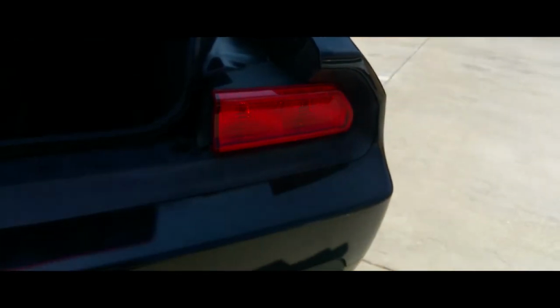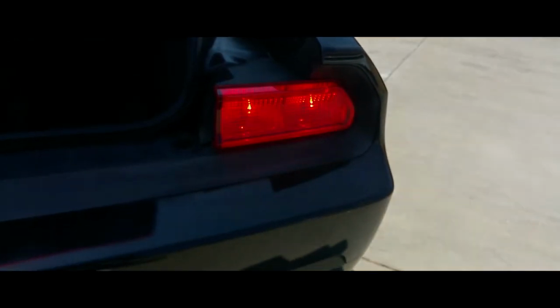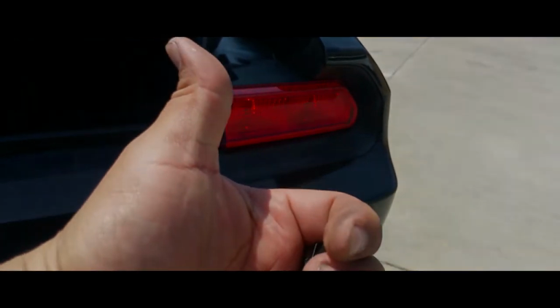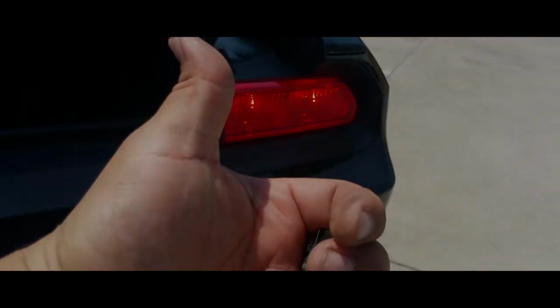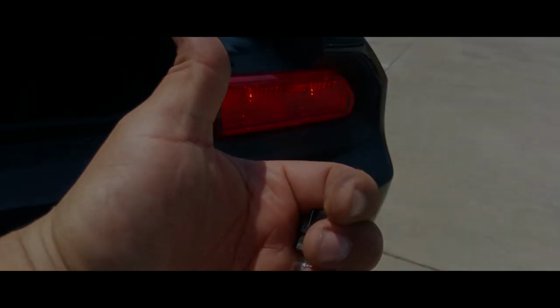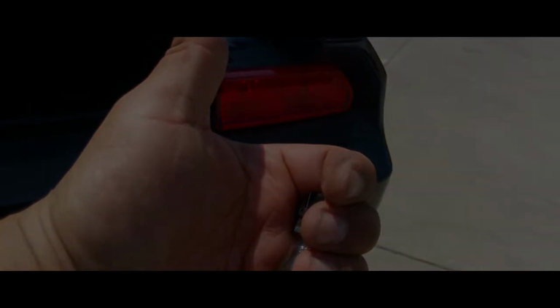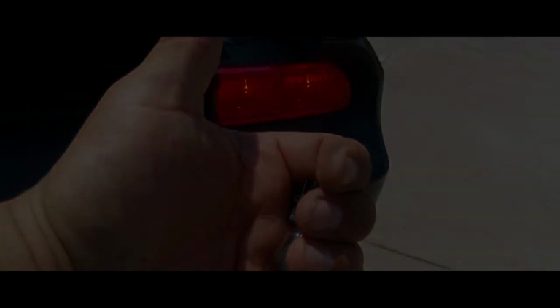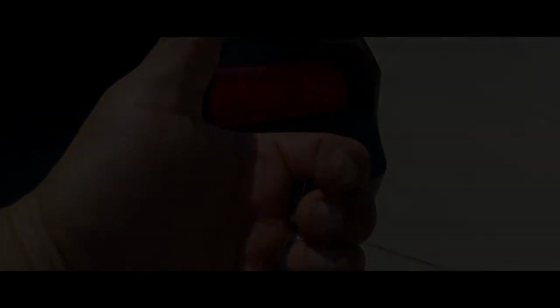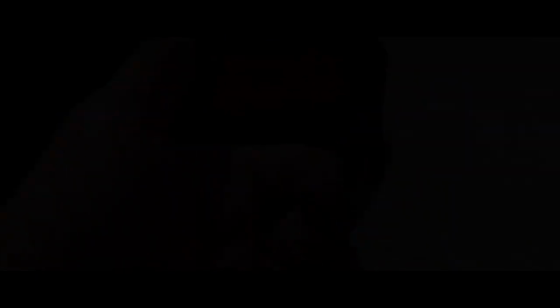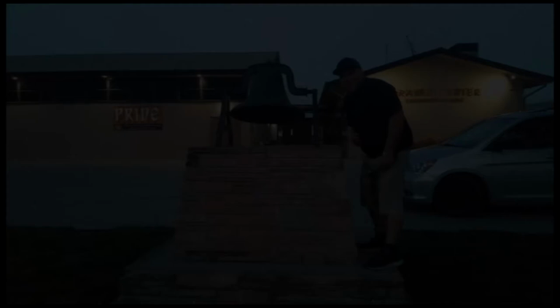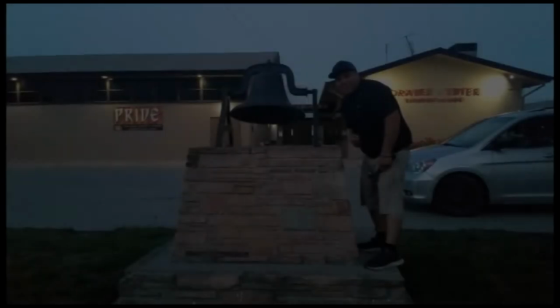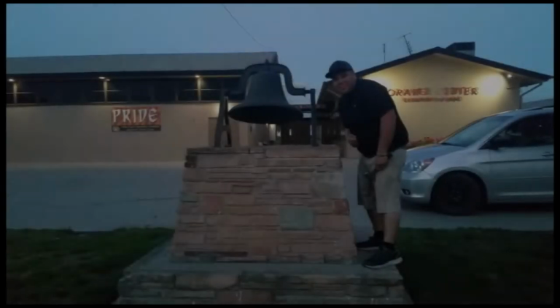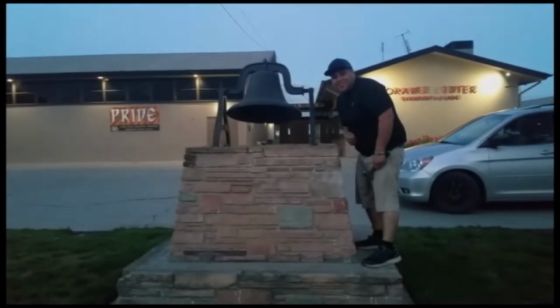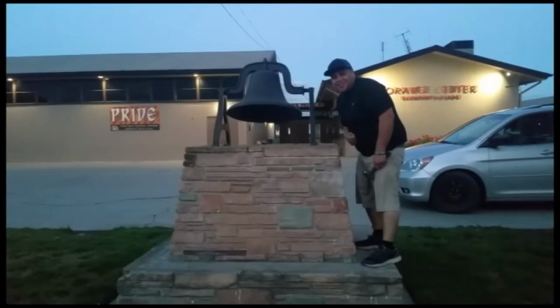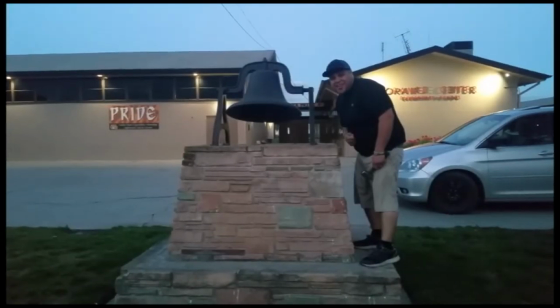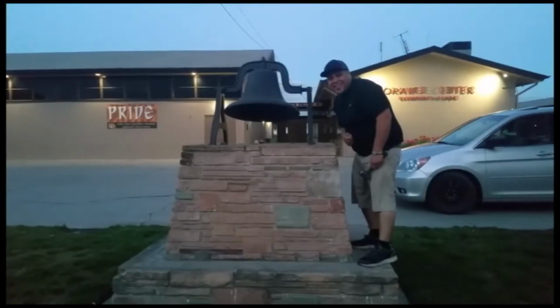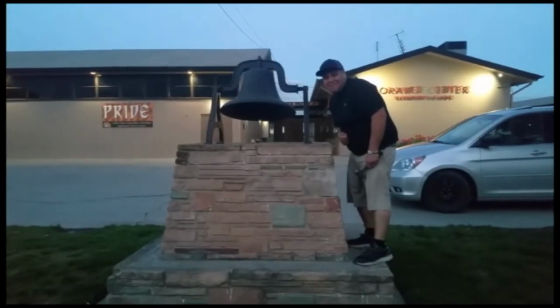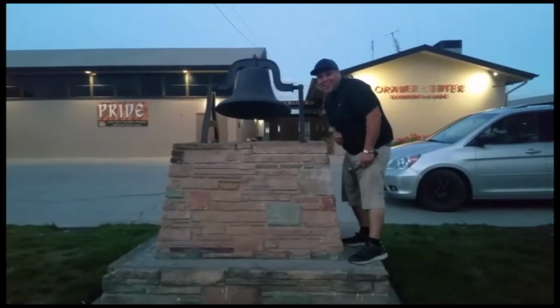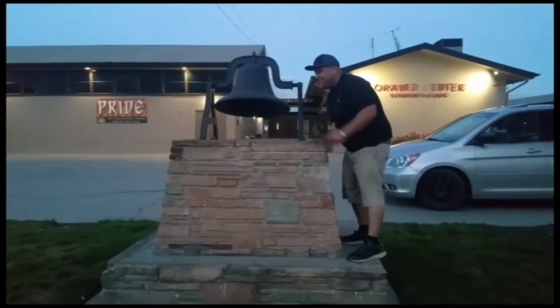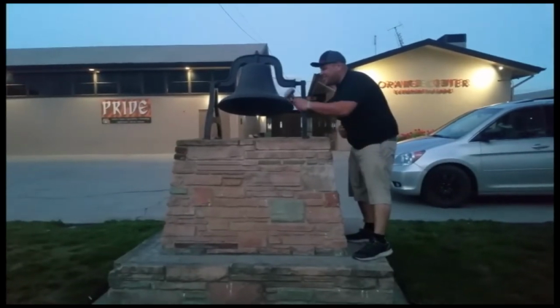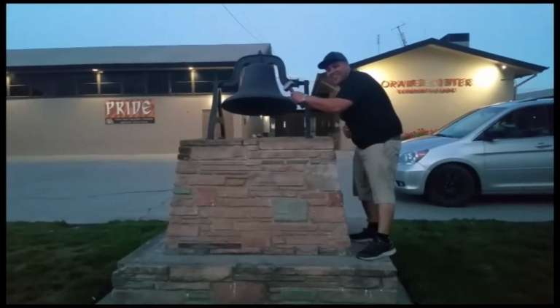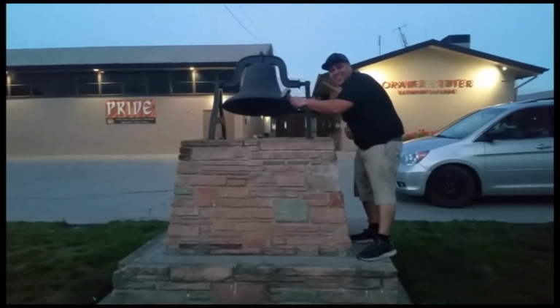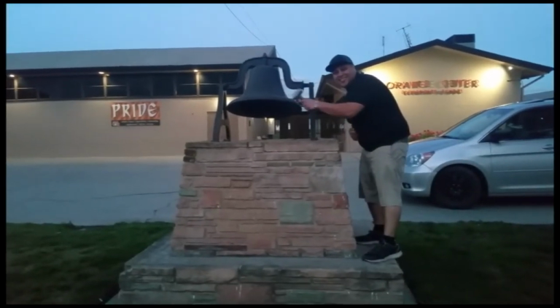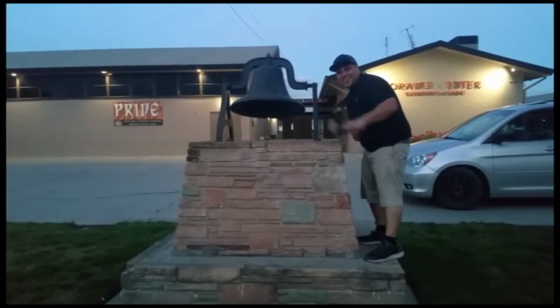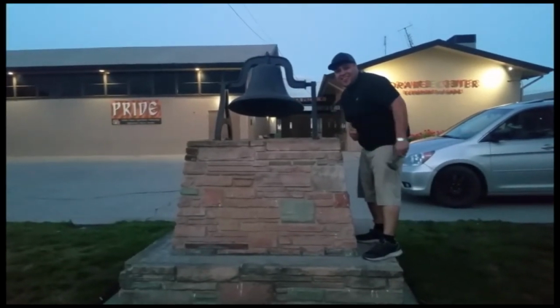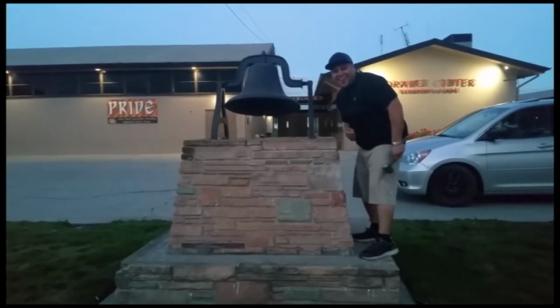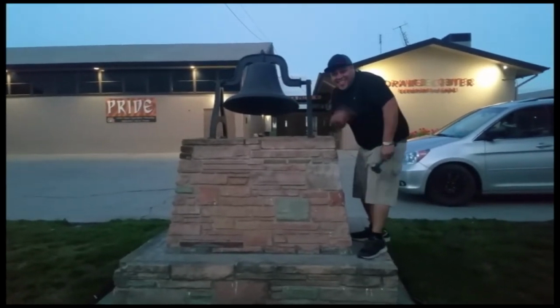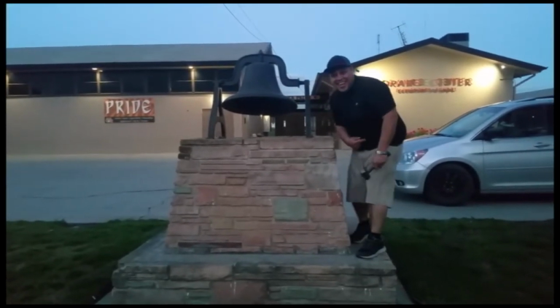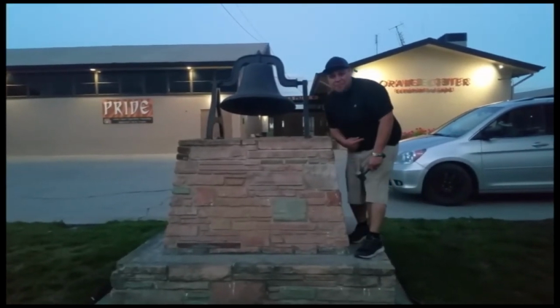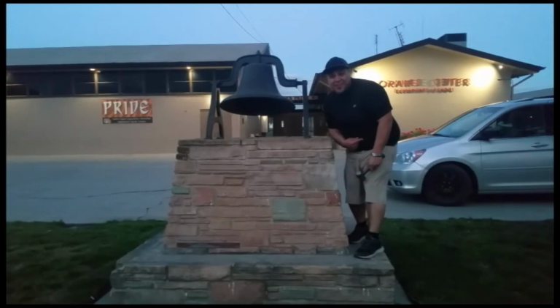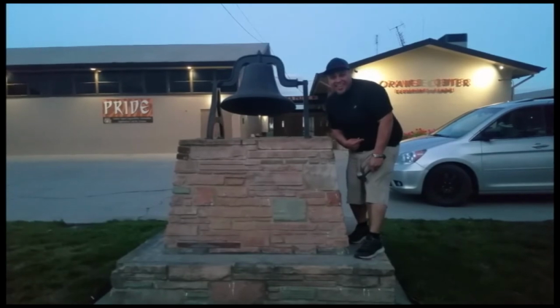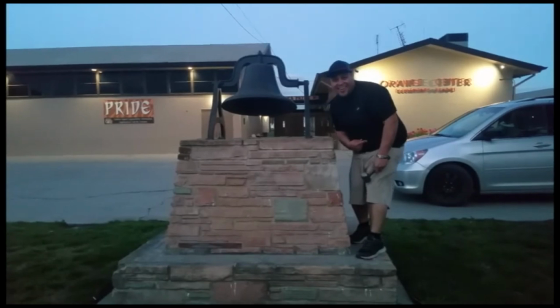There it is — both of them are working. Here's the bad one. Thank you for watching, please like and subscribe, don't forget to hit that bell. Let's get out of here before we get kicked out.